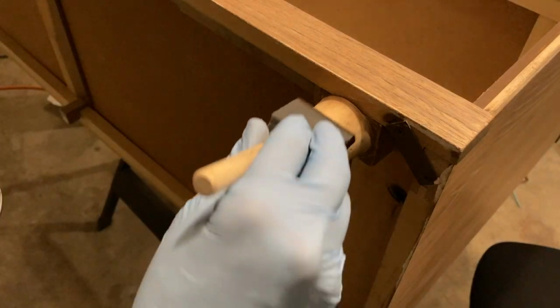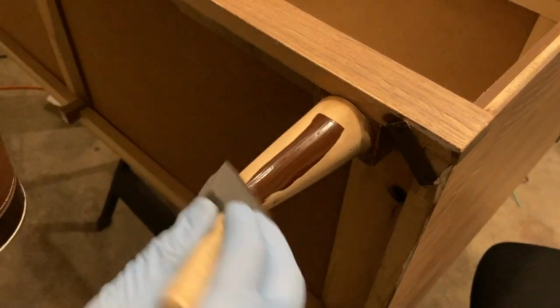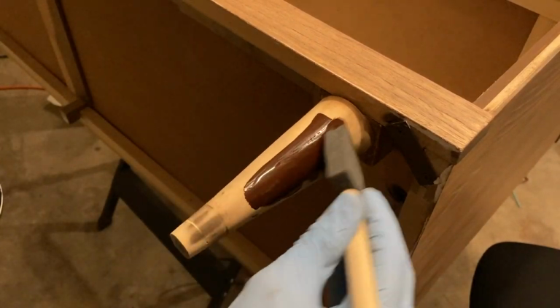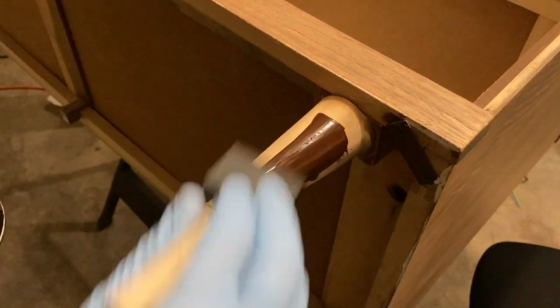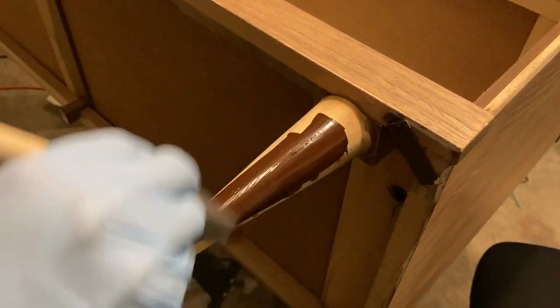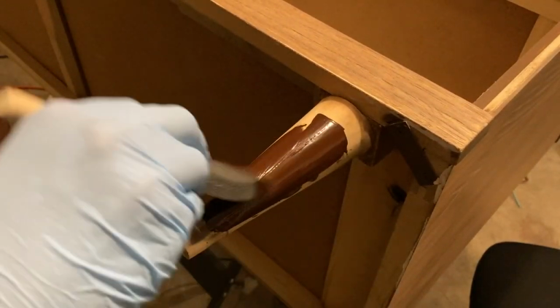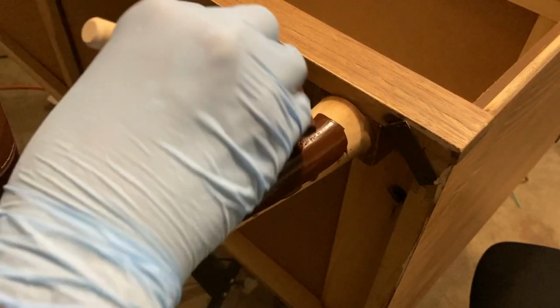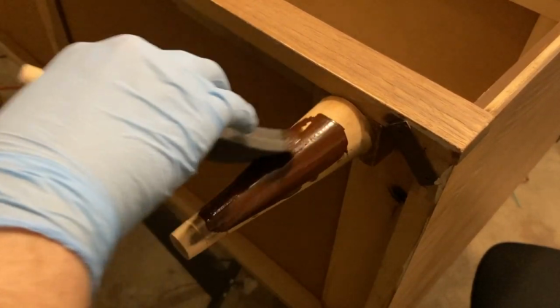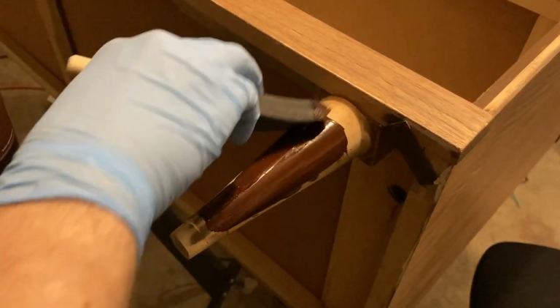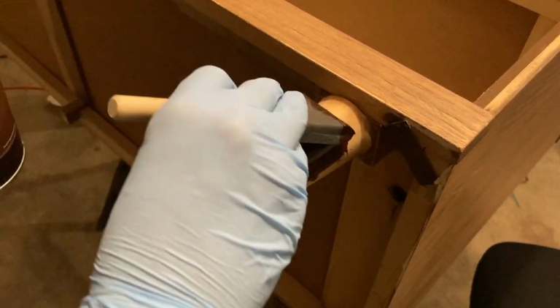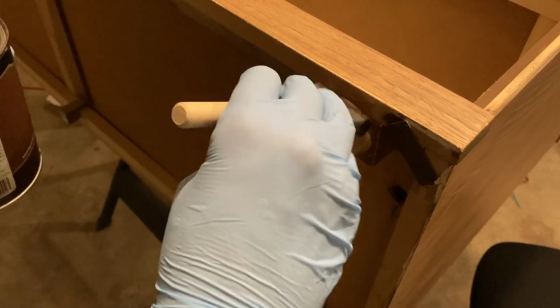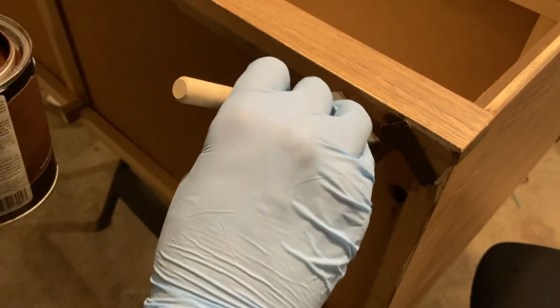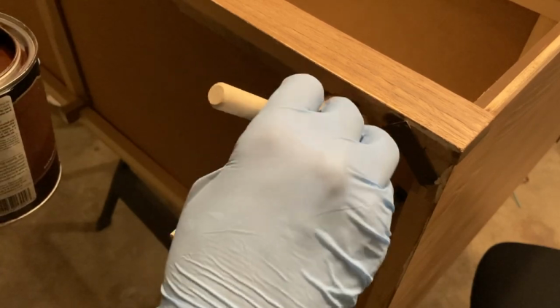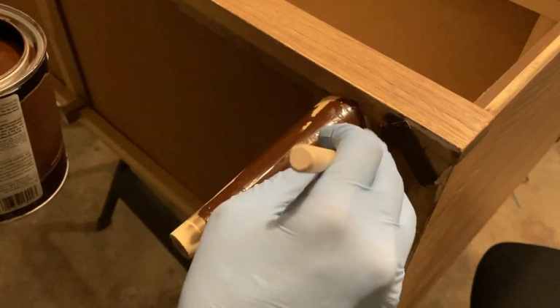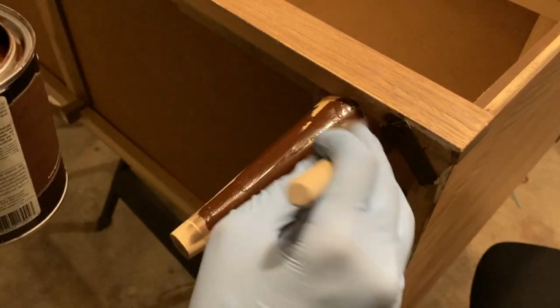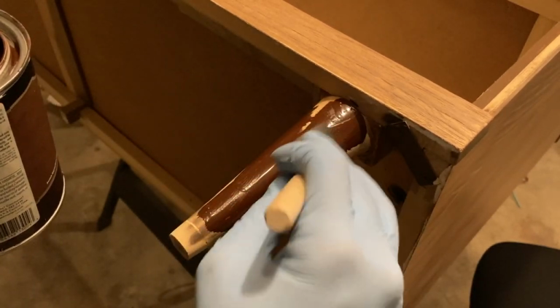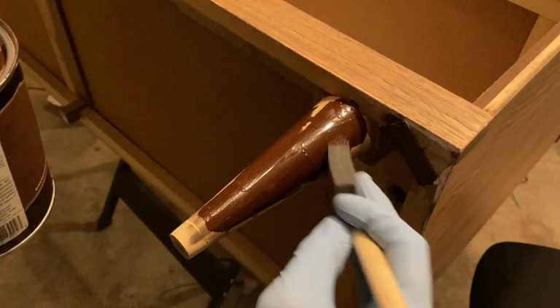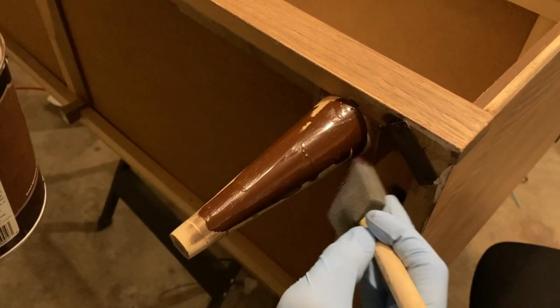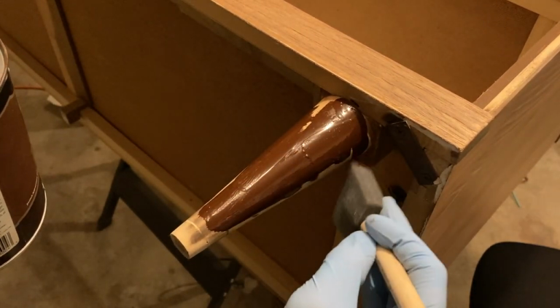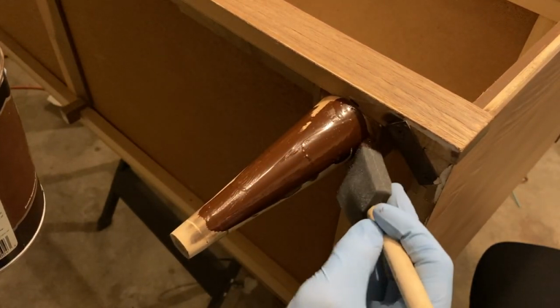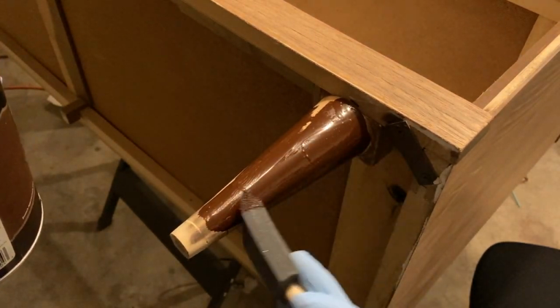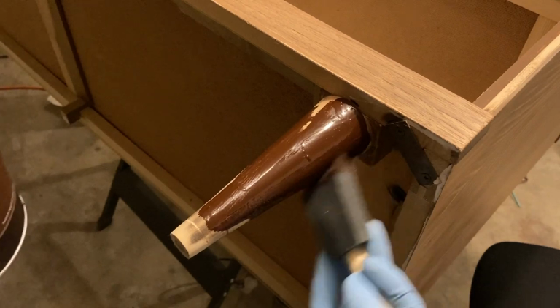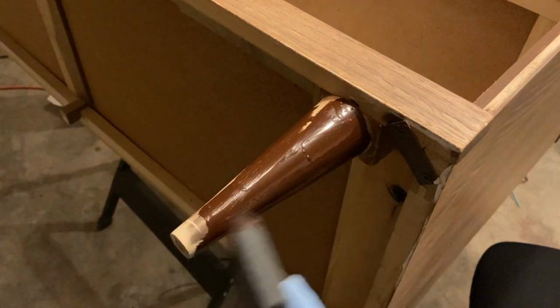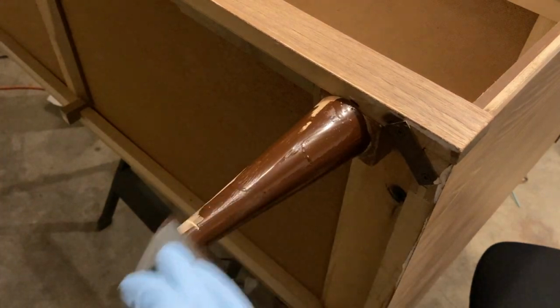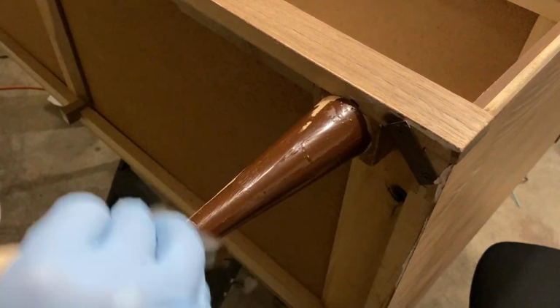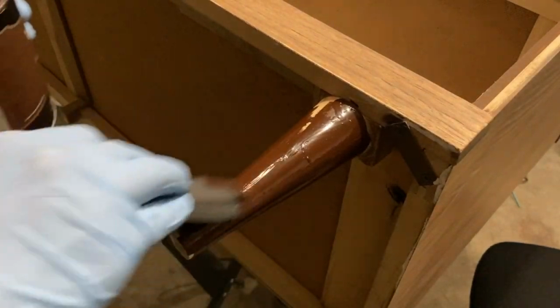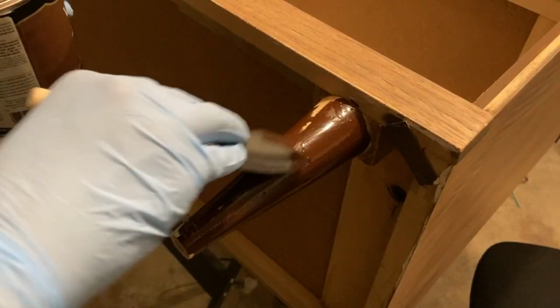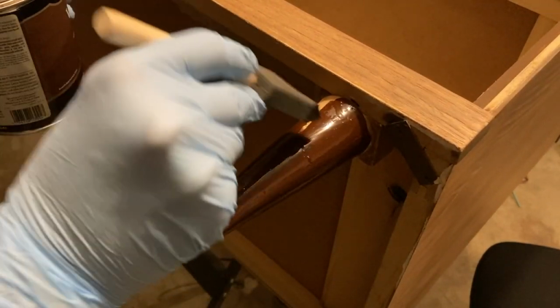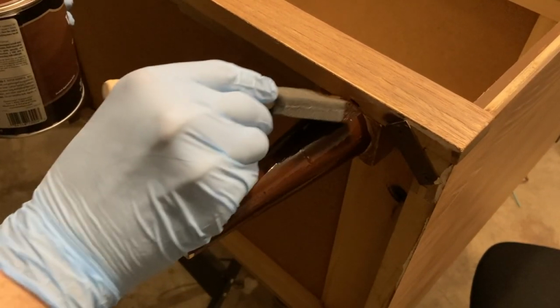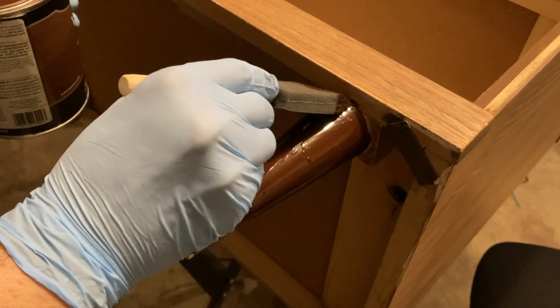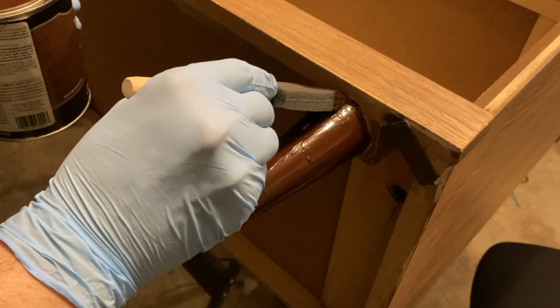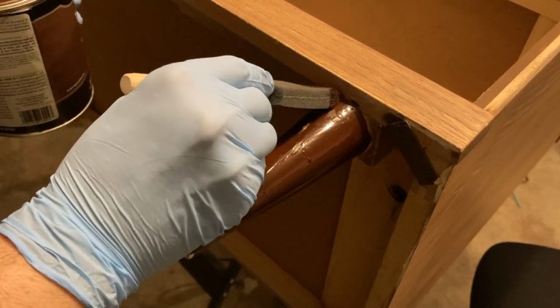The legs of the dresser were made of a different type of wood, so they too required stain. This time I used a foam brush and wiped the excess away when finished.